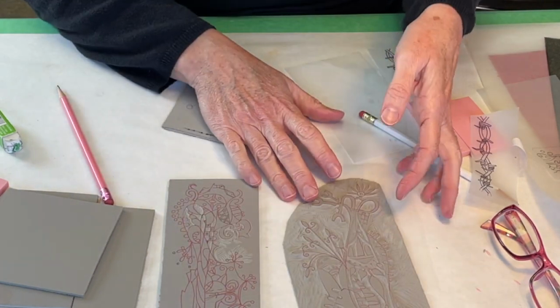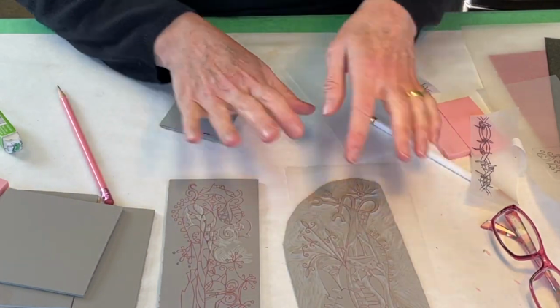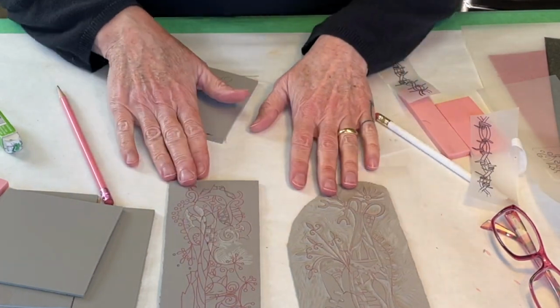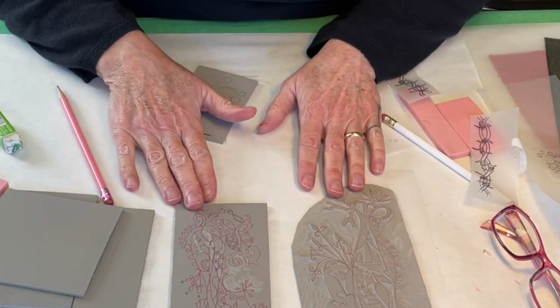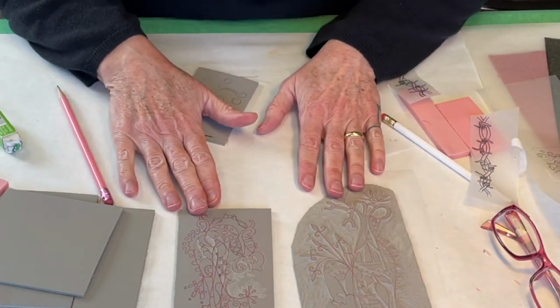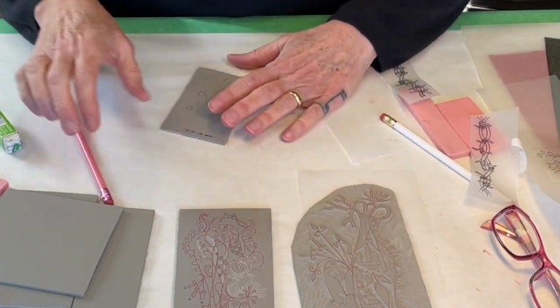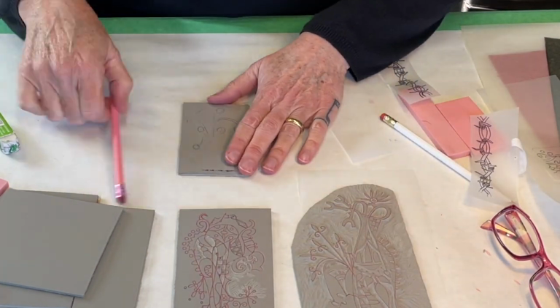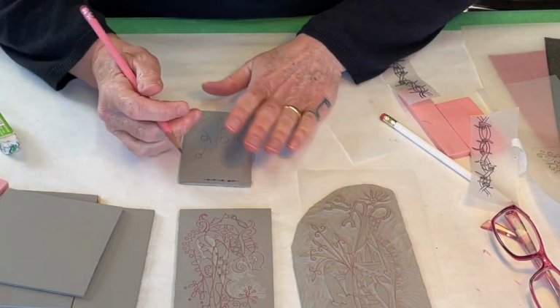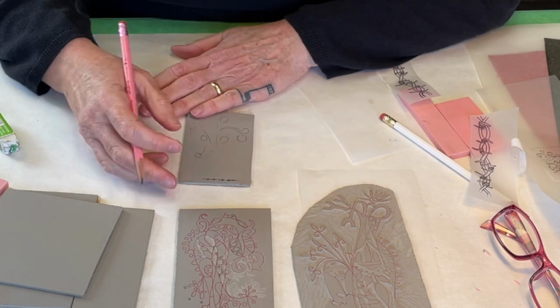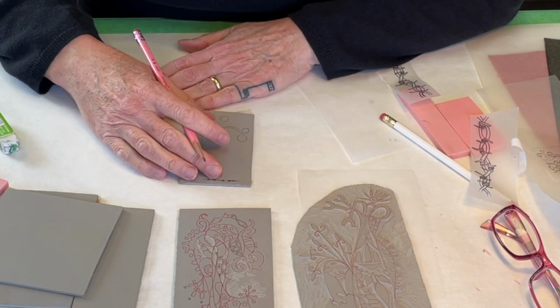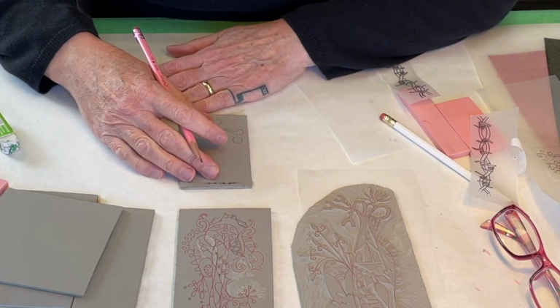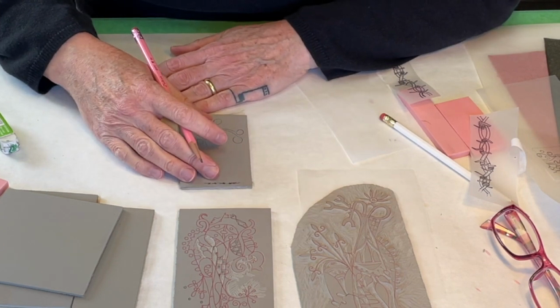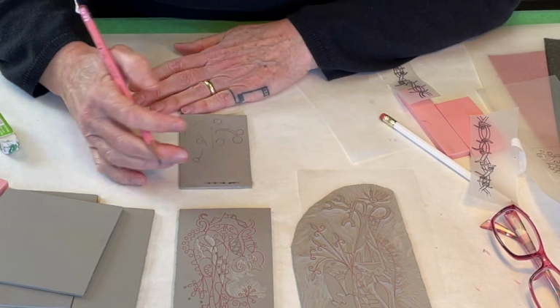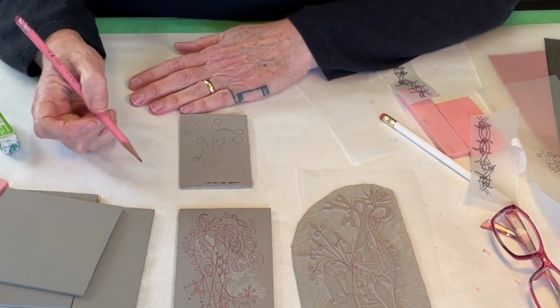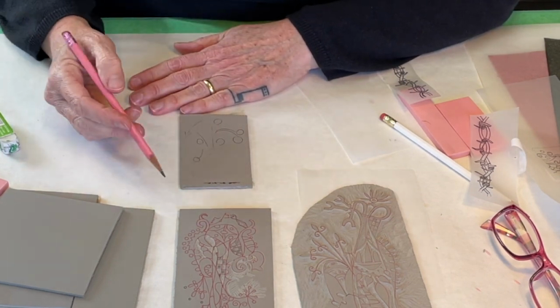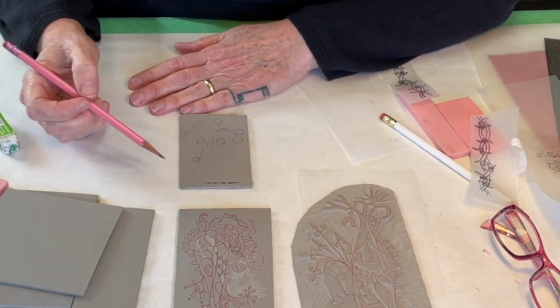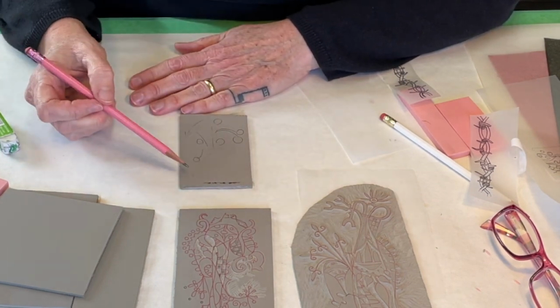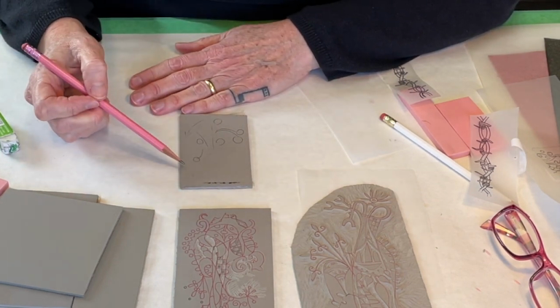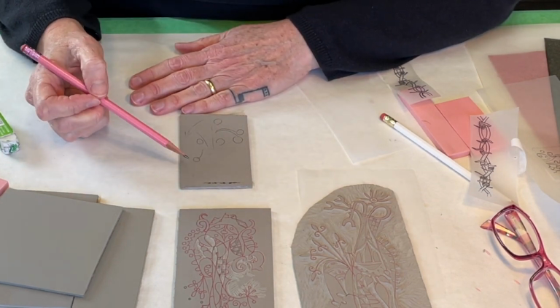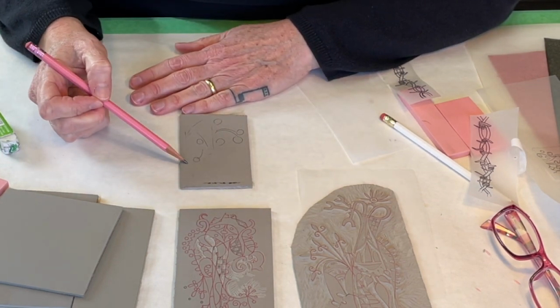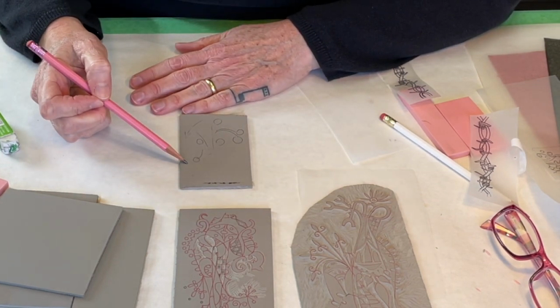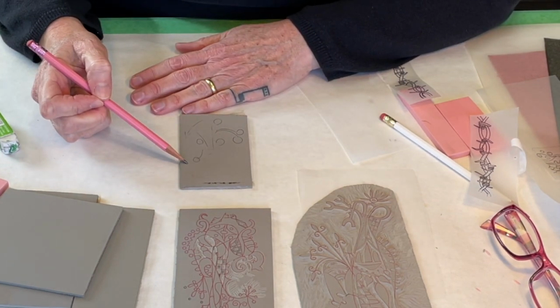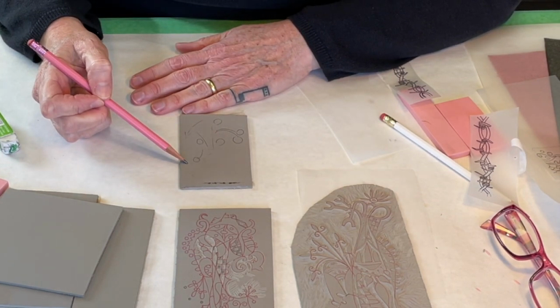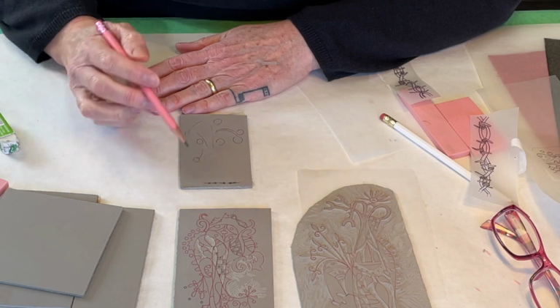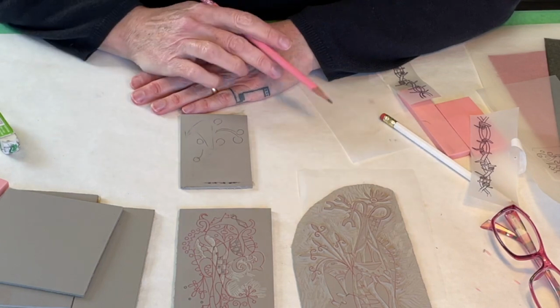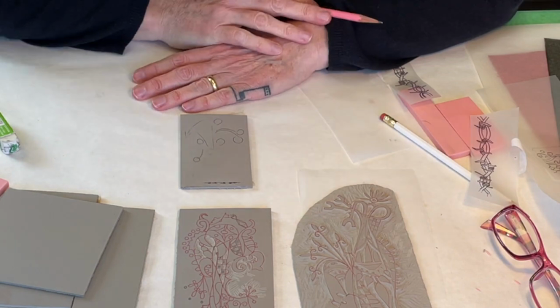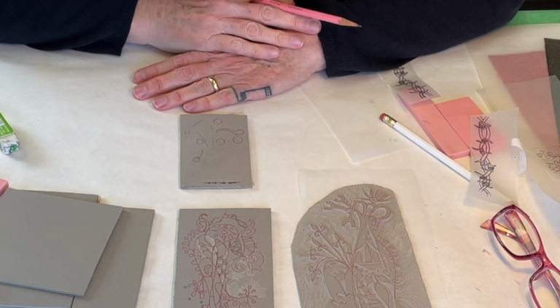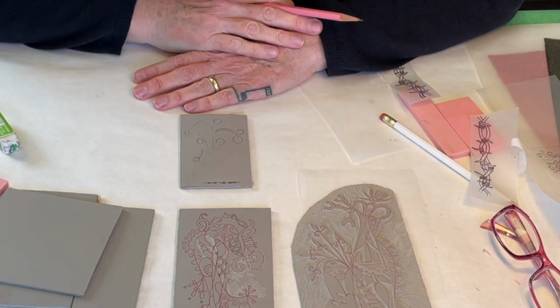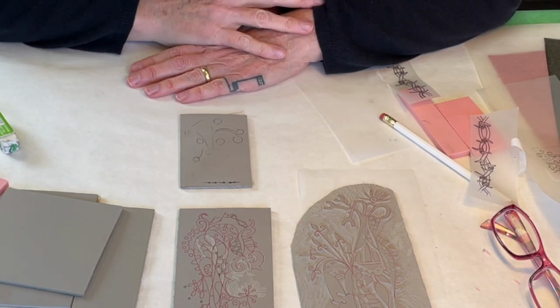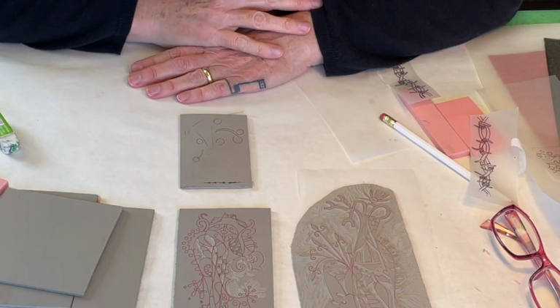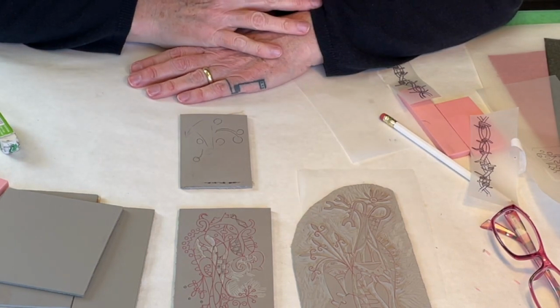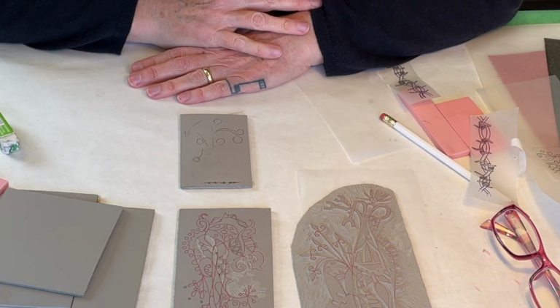The reason that's important to know is if you were going to include text of any kind, words of any kind, they have to be backwards on the block in order to read correctly in the finished print.